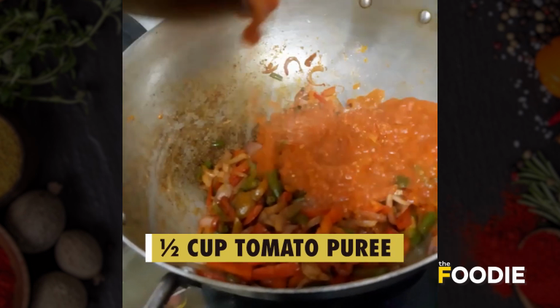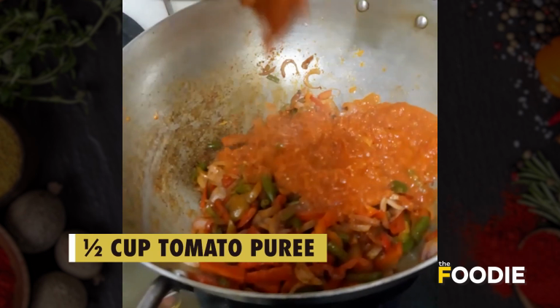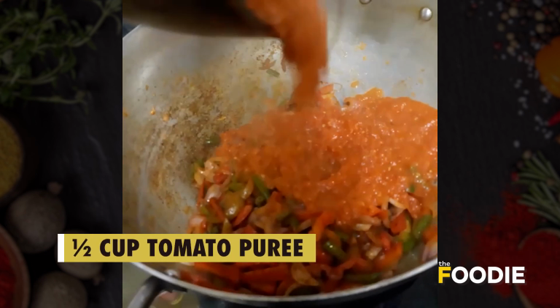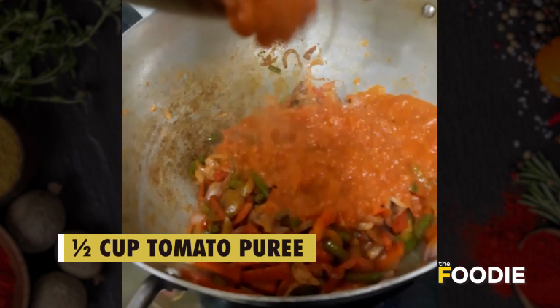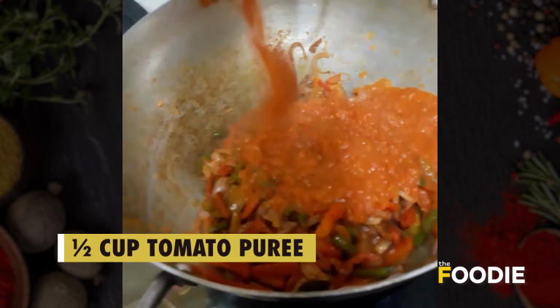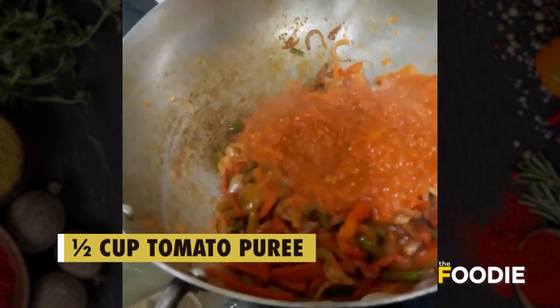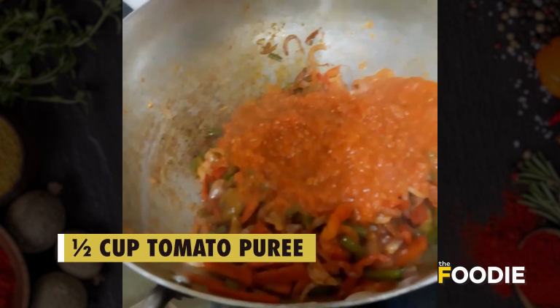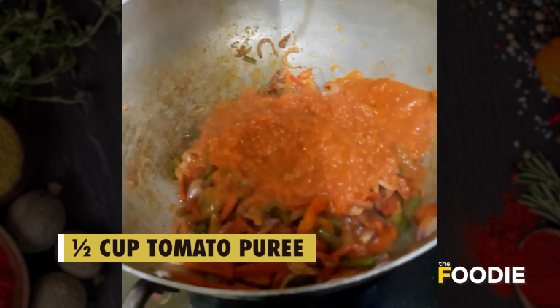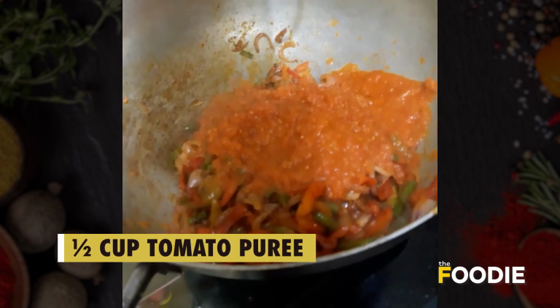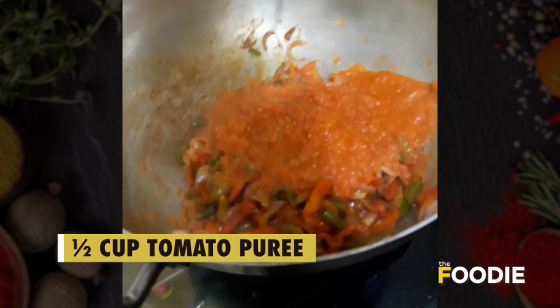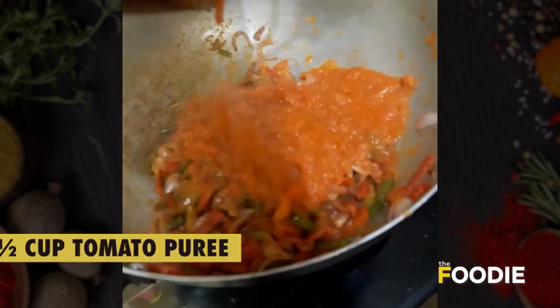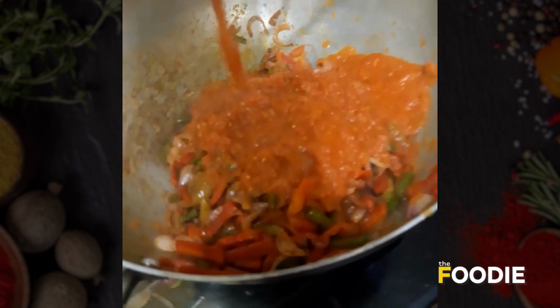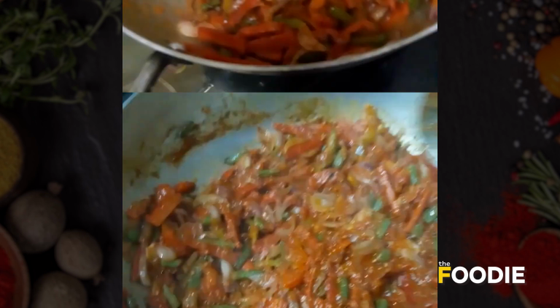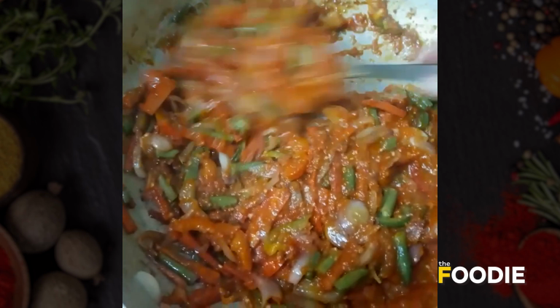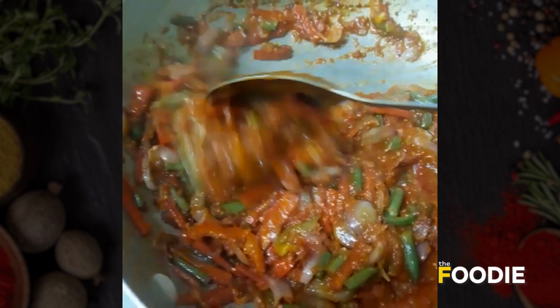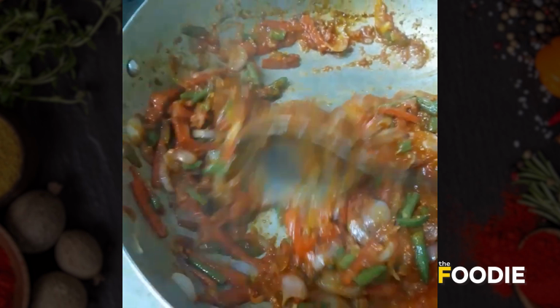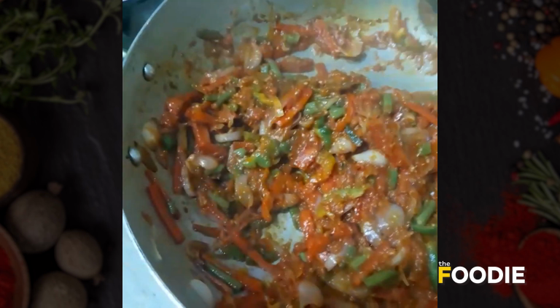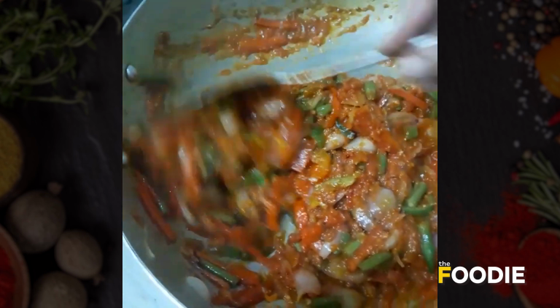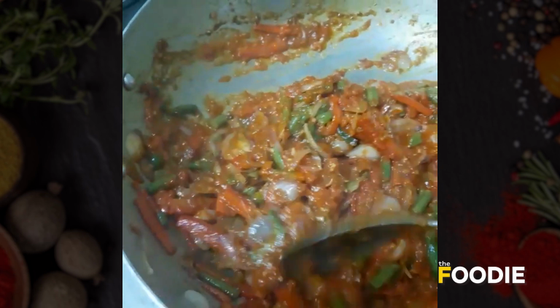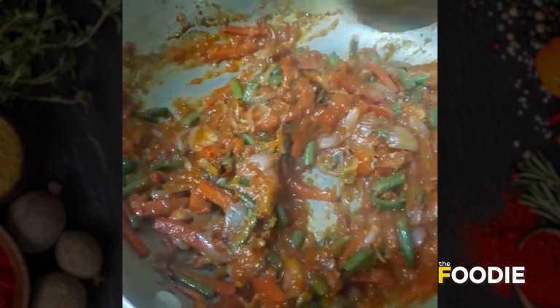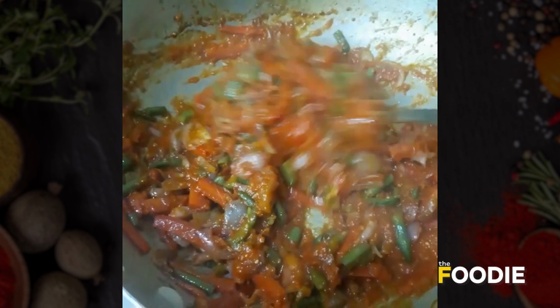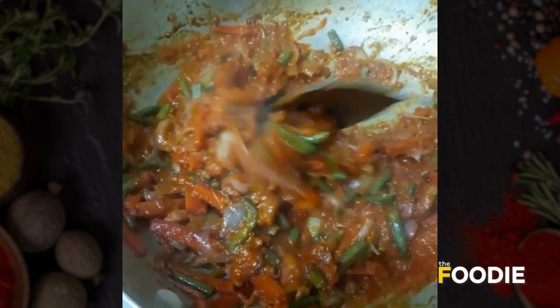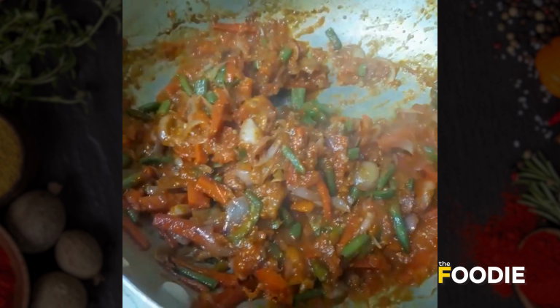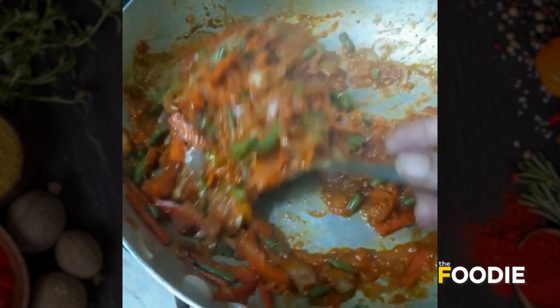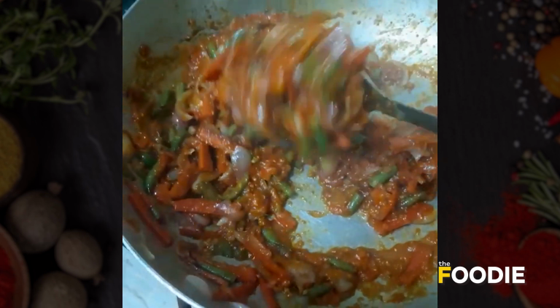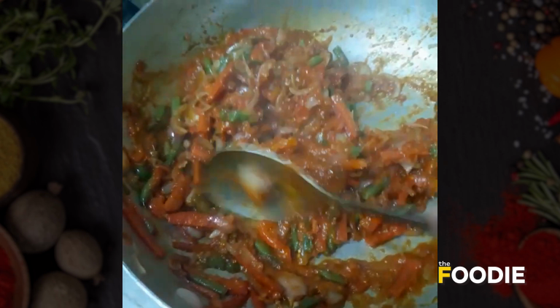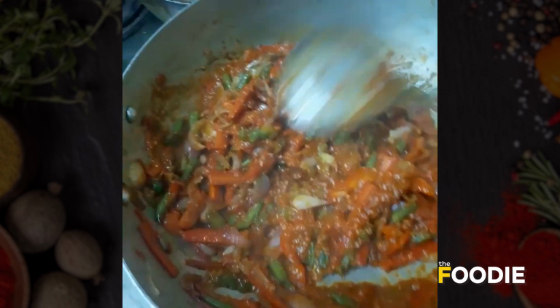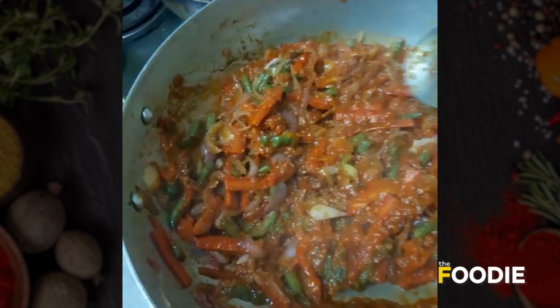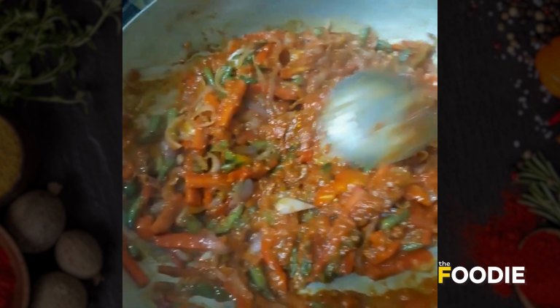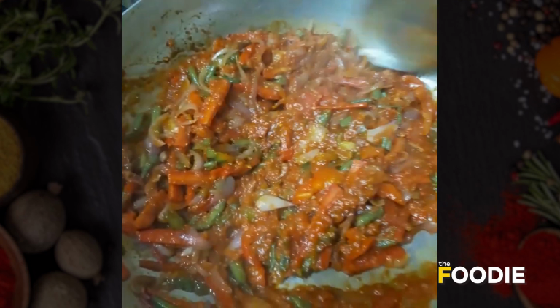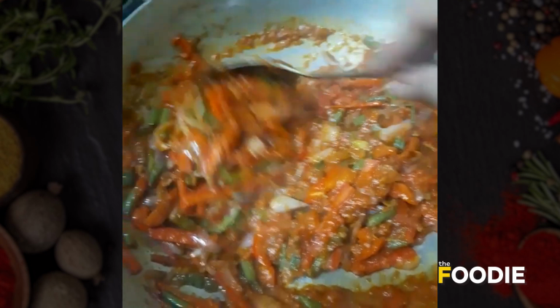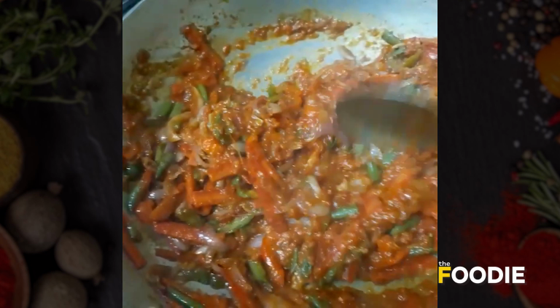I have added the puree now, and look, this all seems to be ready. So now we can add the boiled macaroni to this.